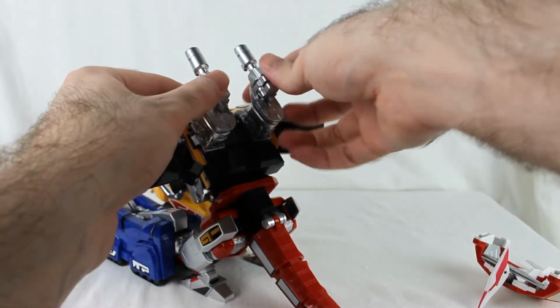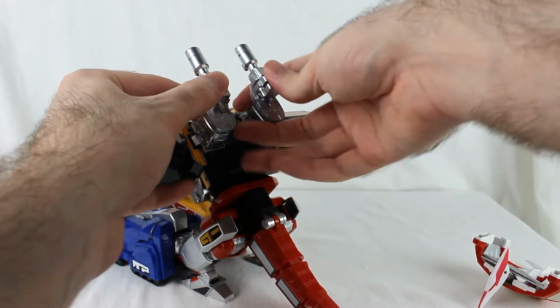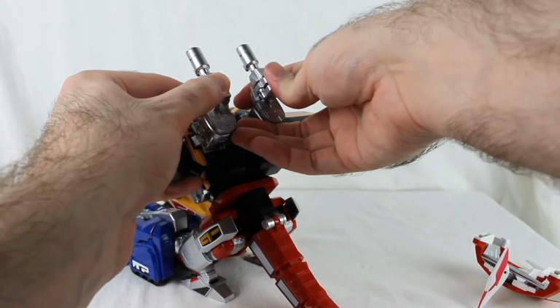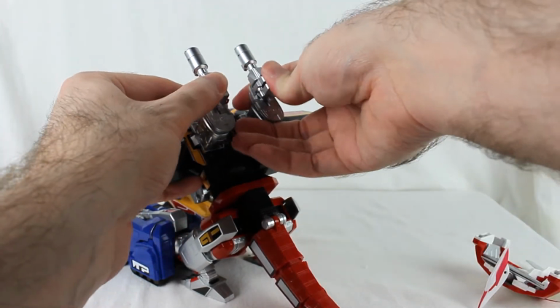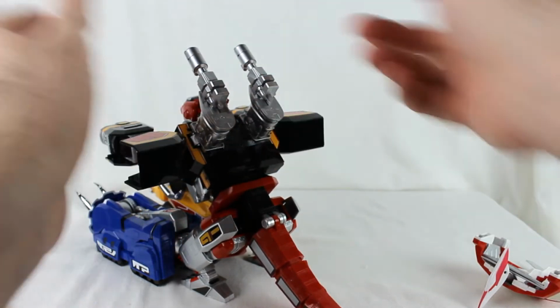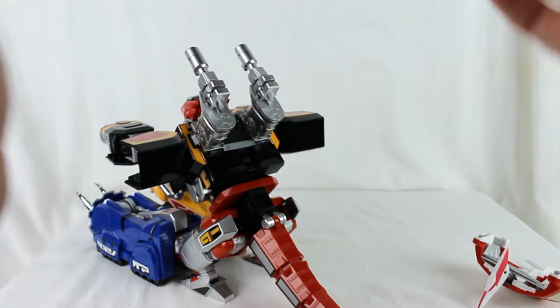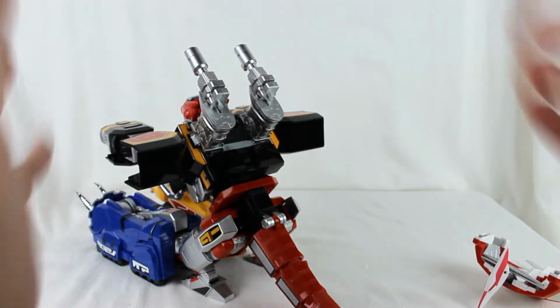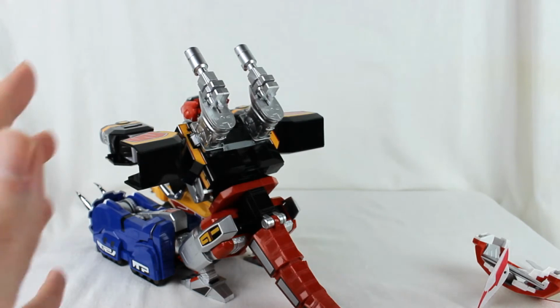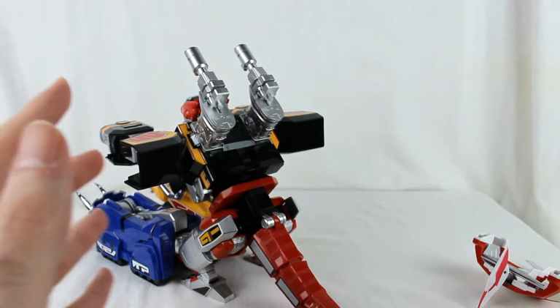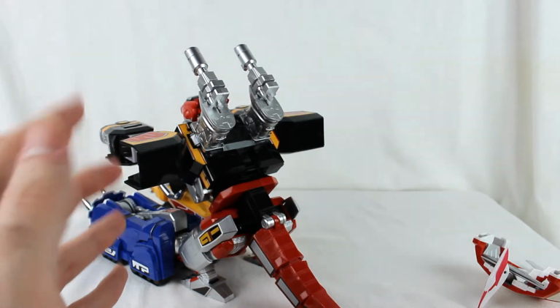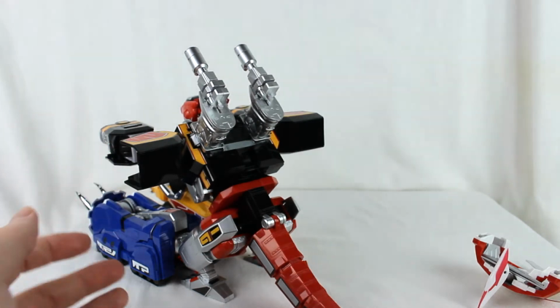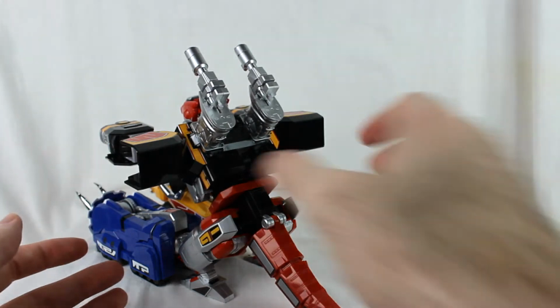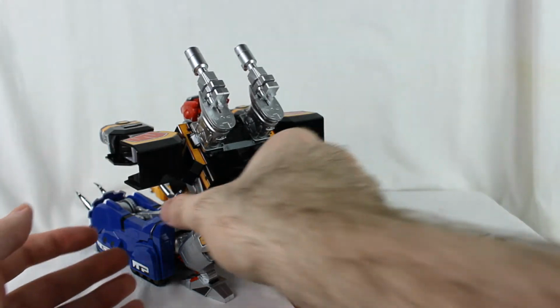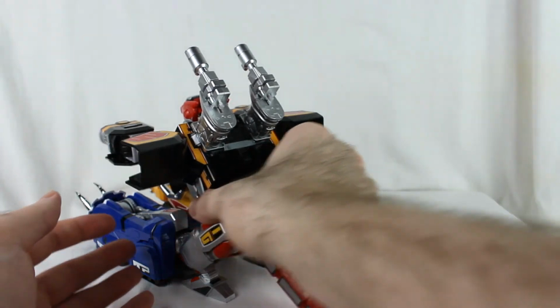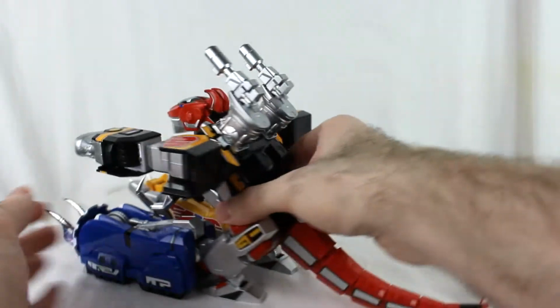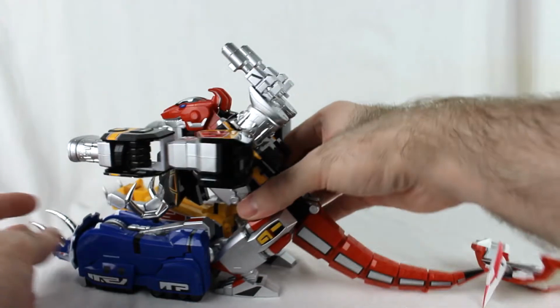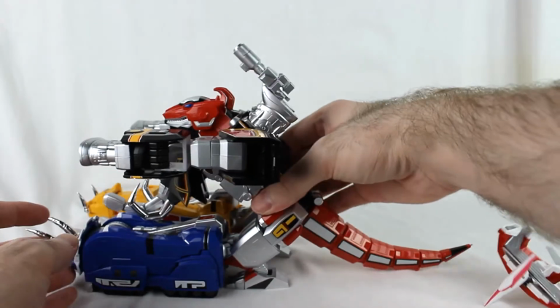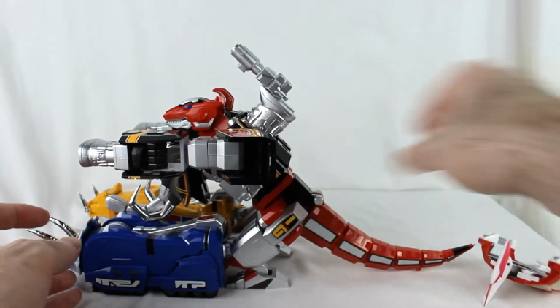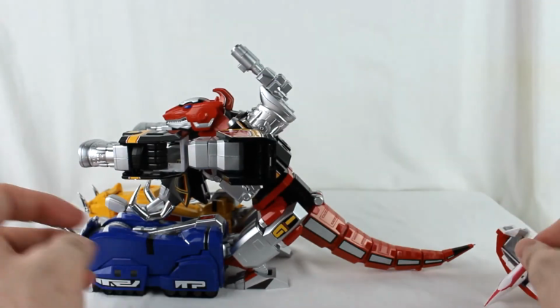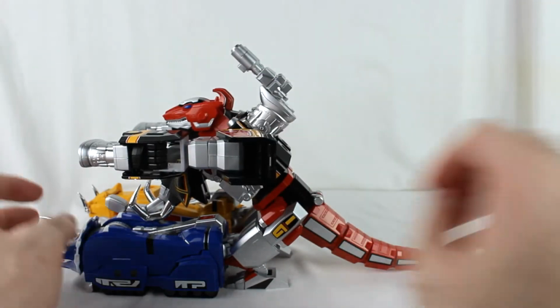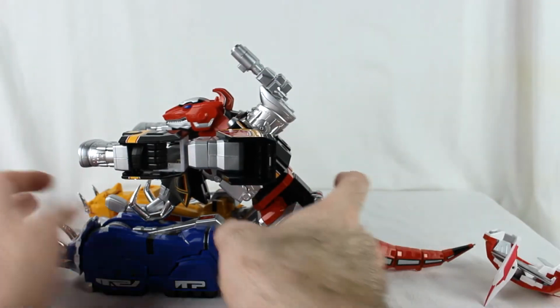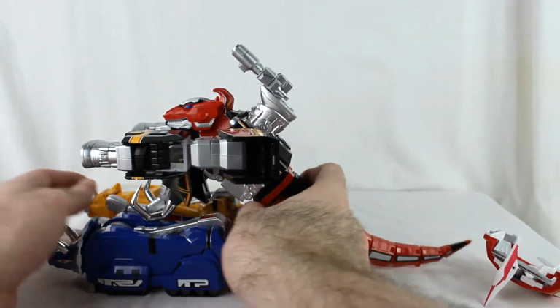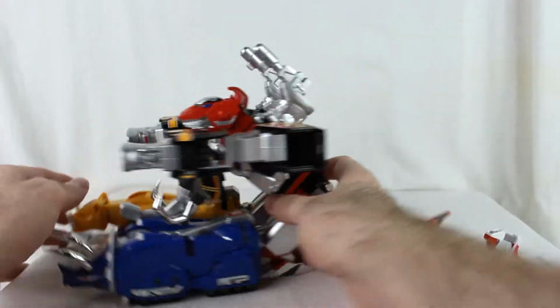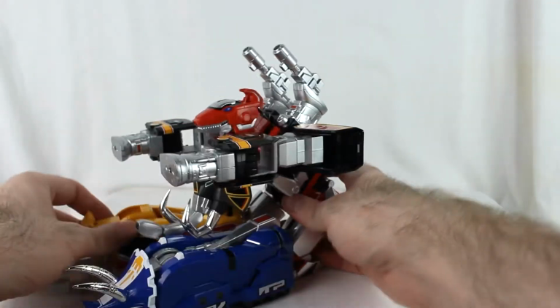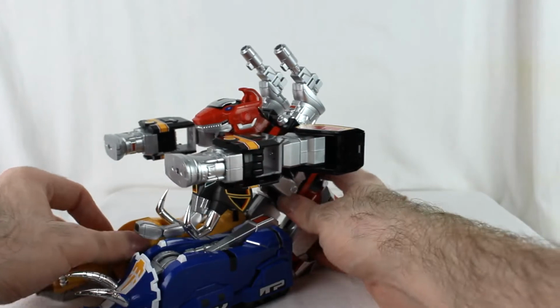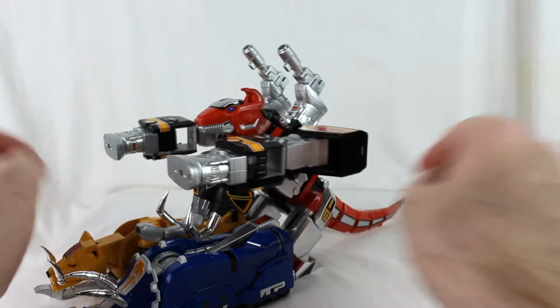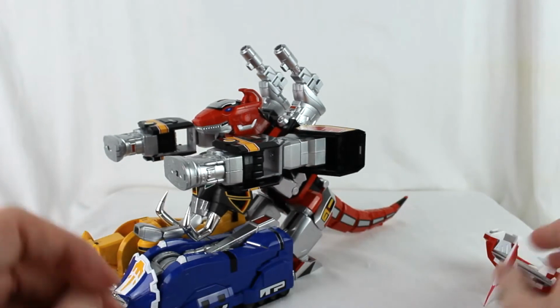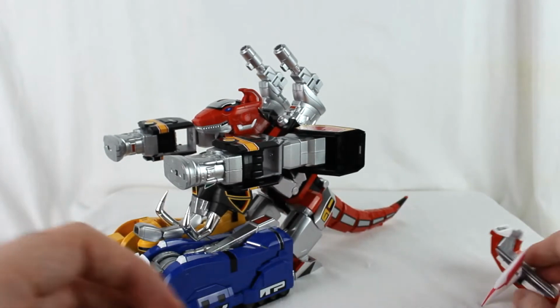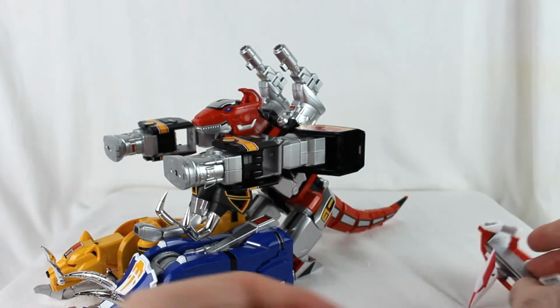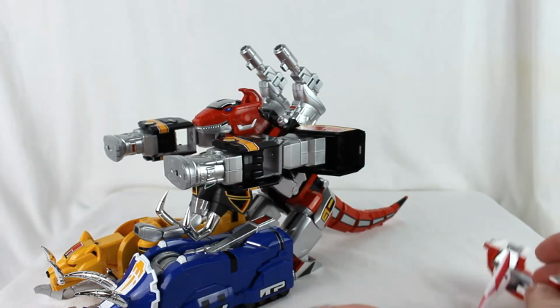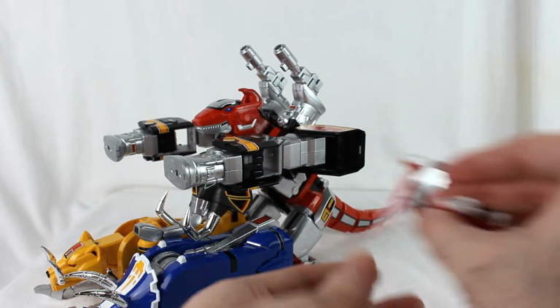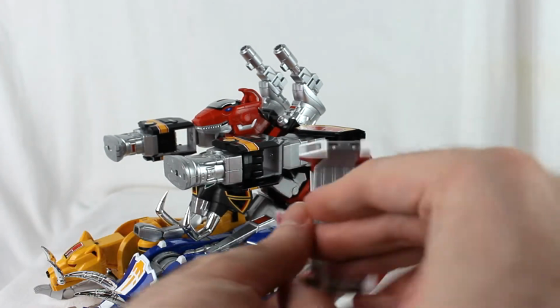These cannons don't have the greatest hold on a lot of their slots, so just be careful about that. They have a tendency to come loose no matter what you're attaching them to, so be mindful of that.